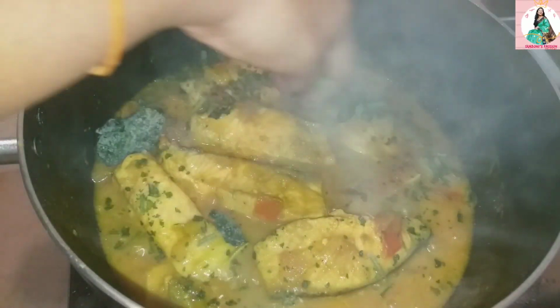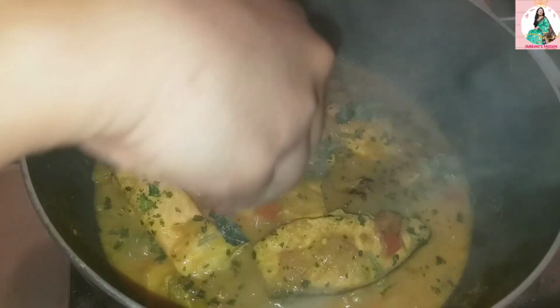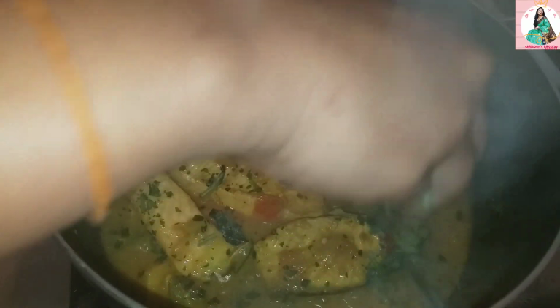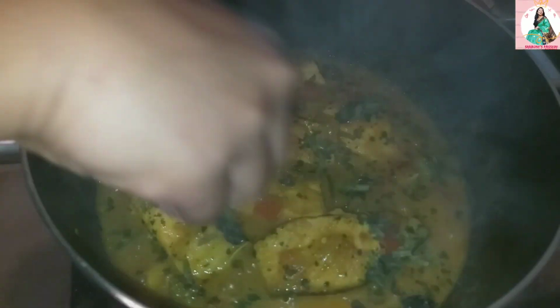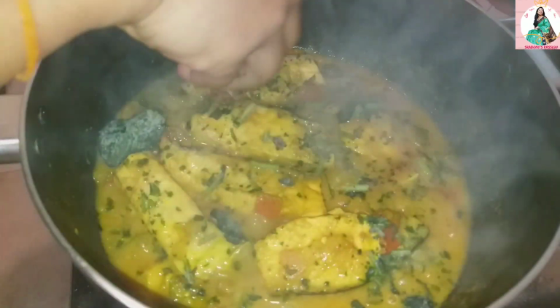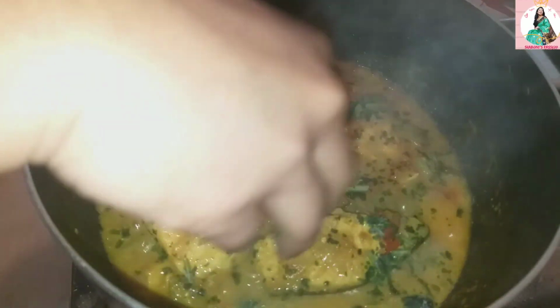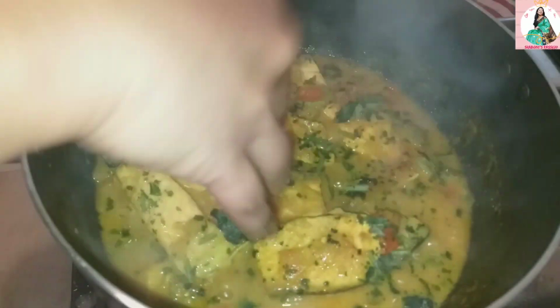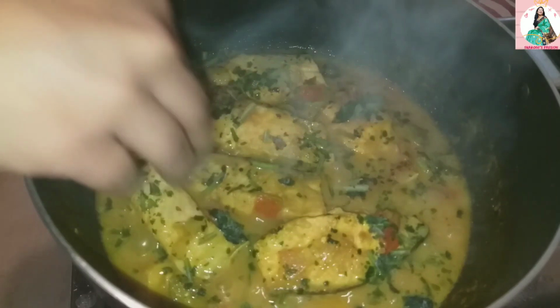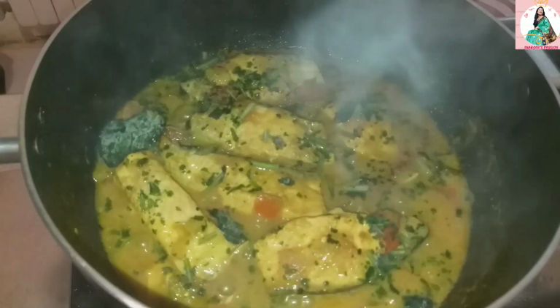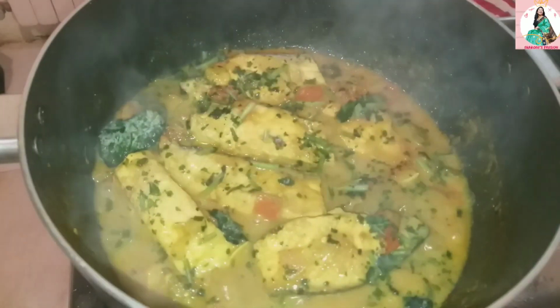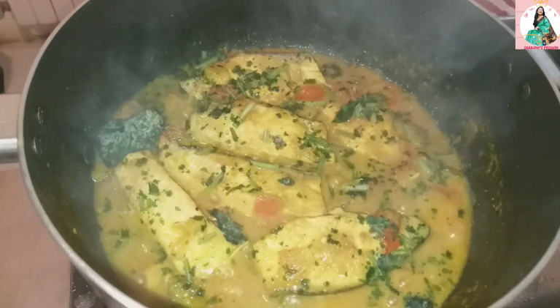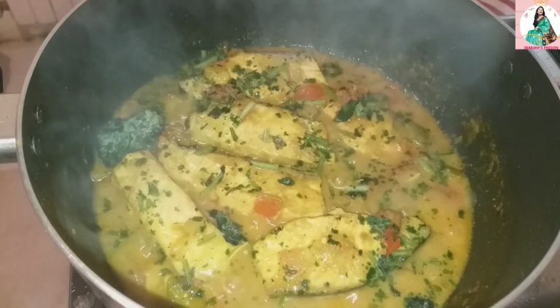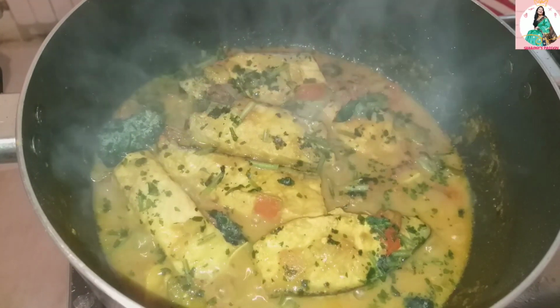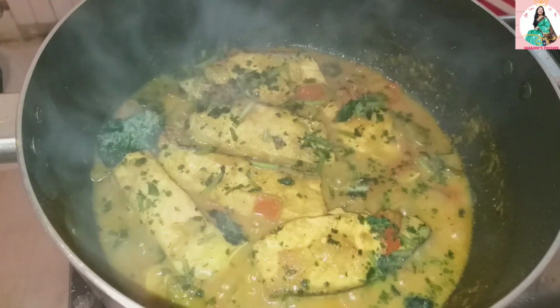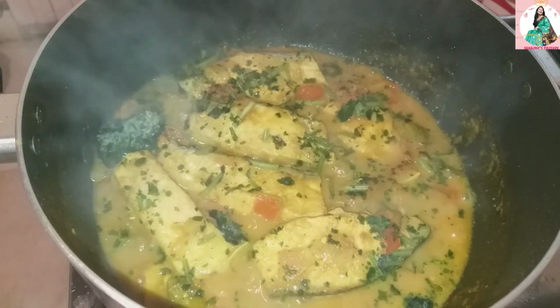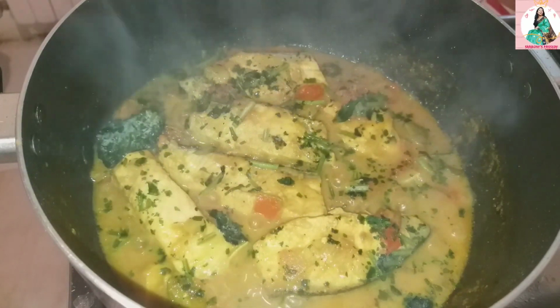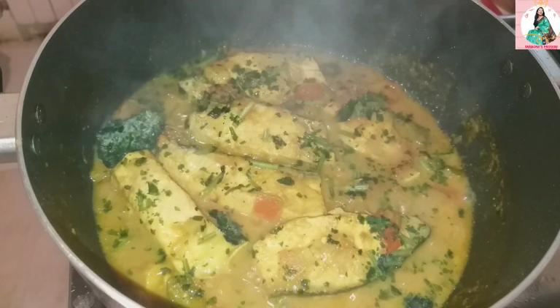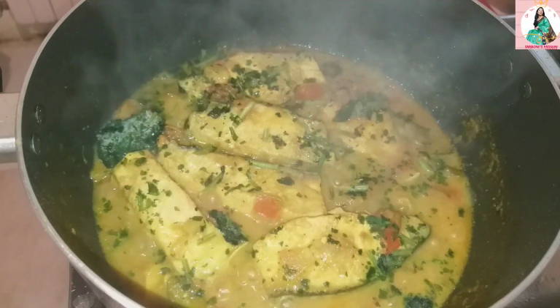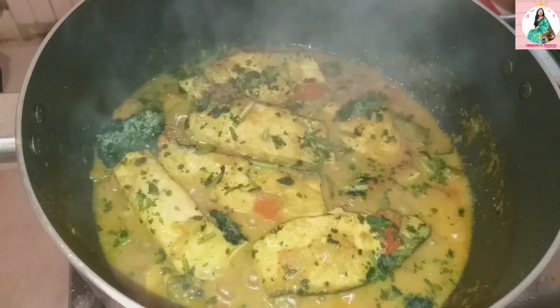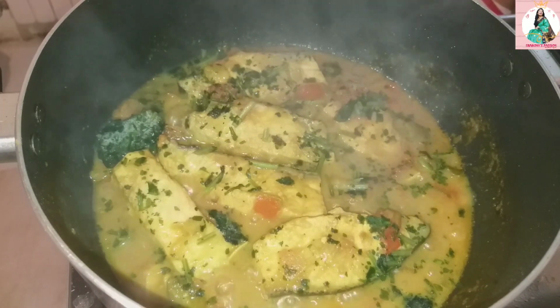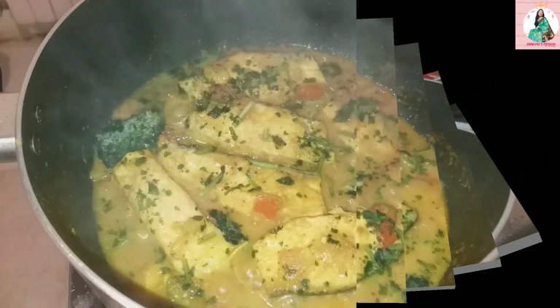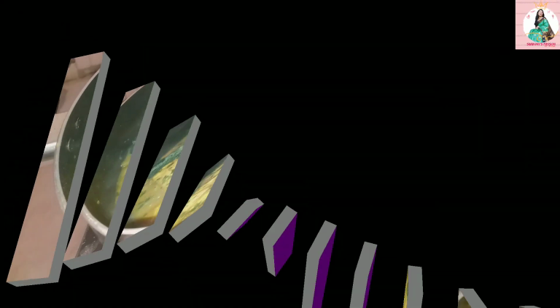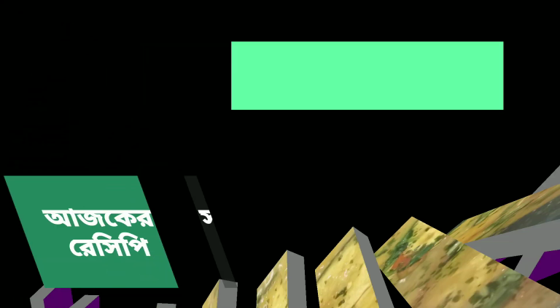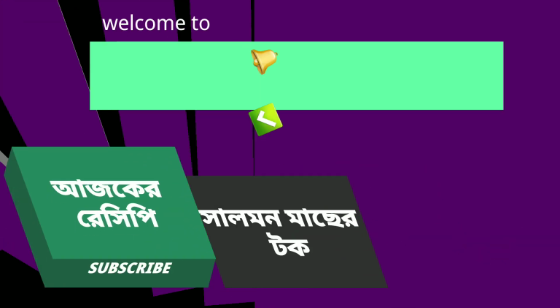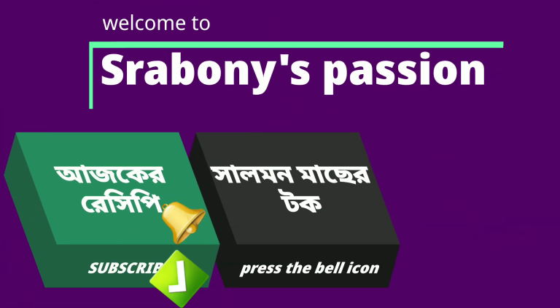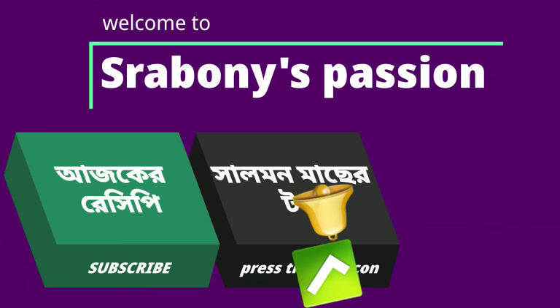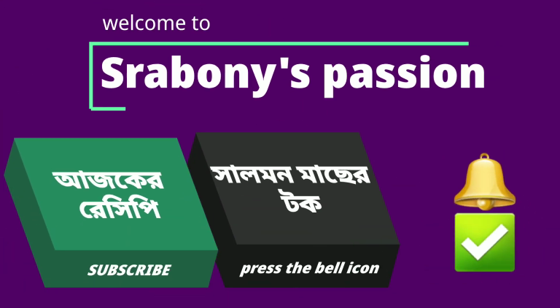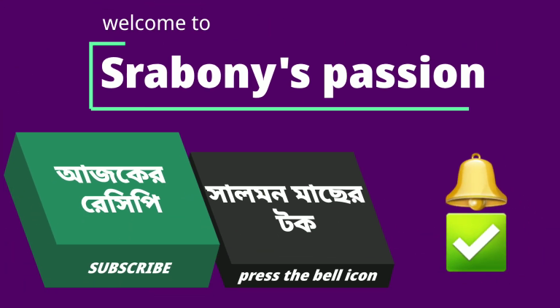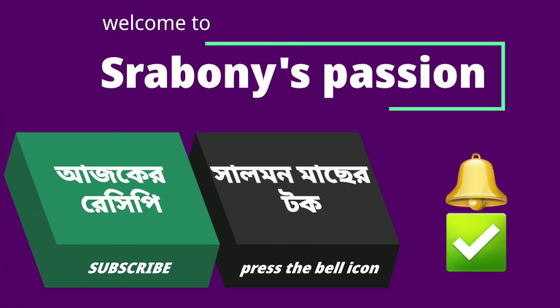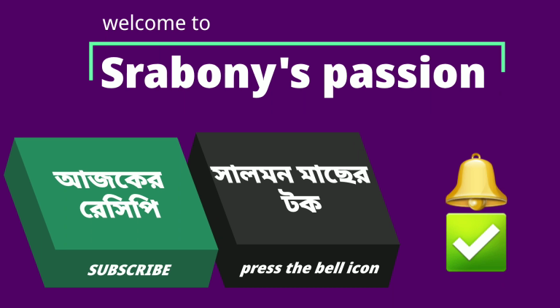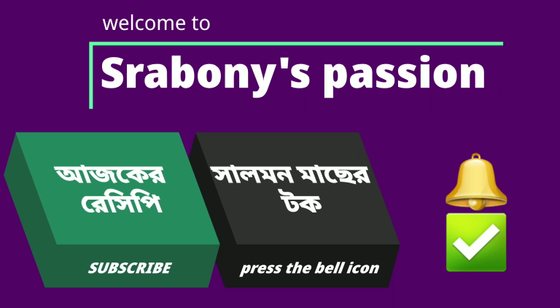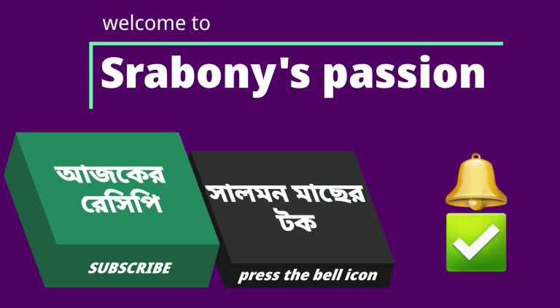Please share this recipe and subscribe to our channel. If you want, click the bell icon so you will be notified of new videos.